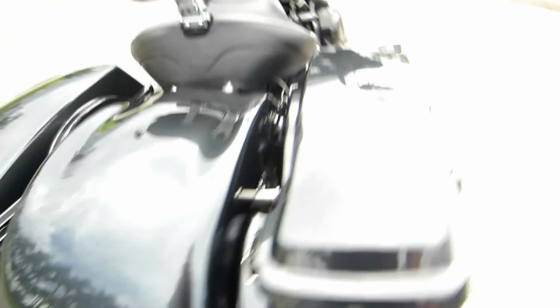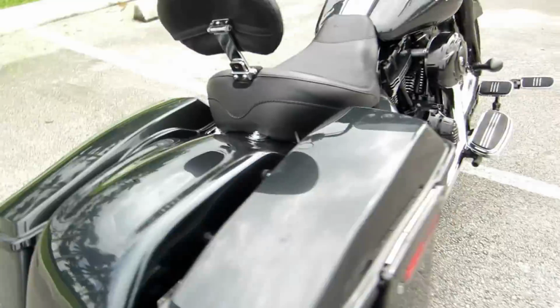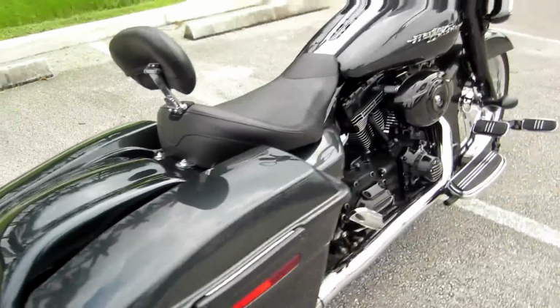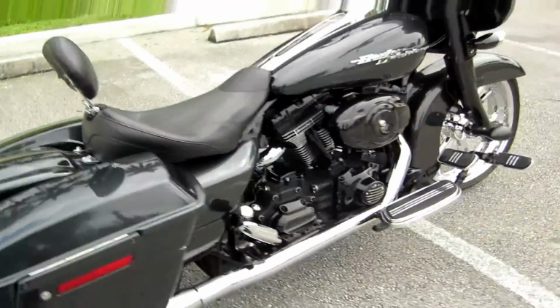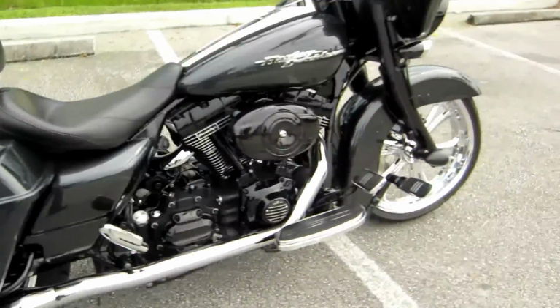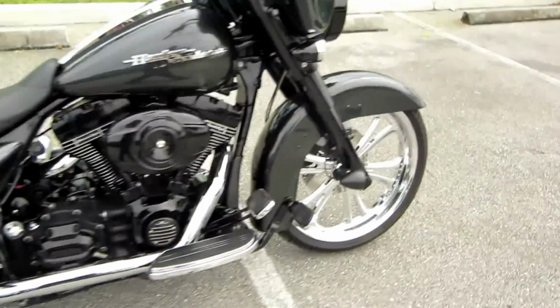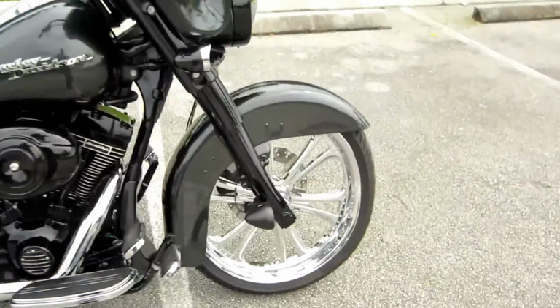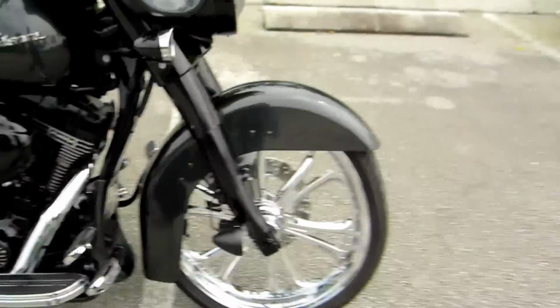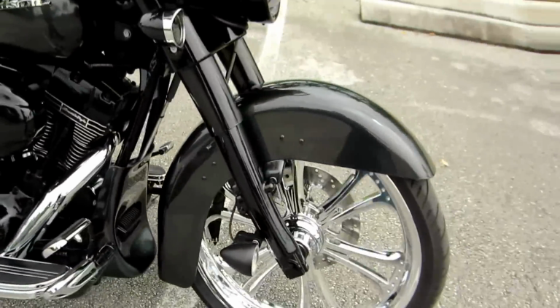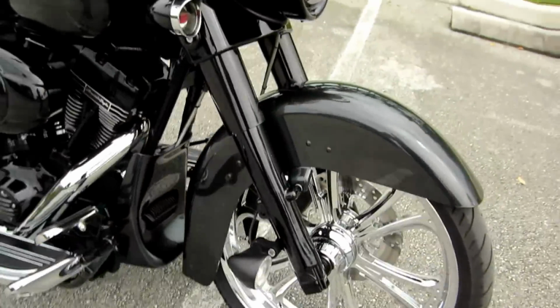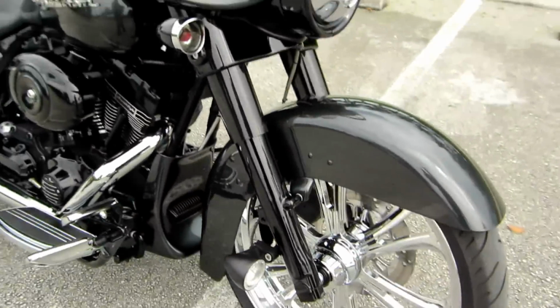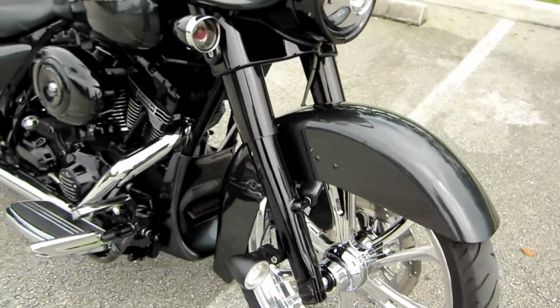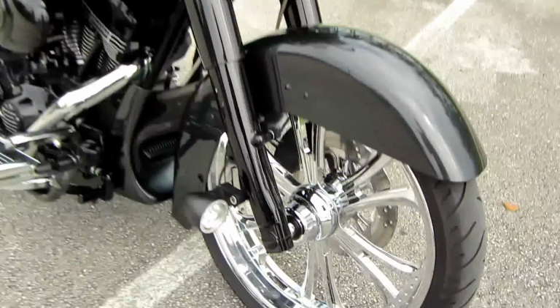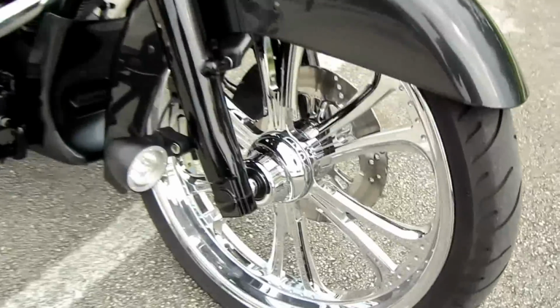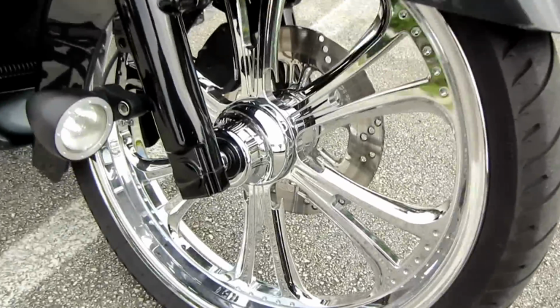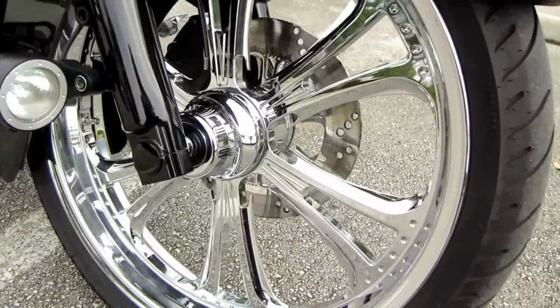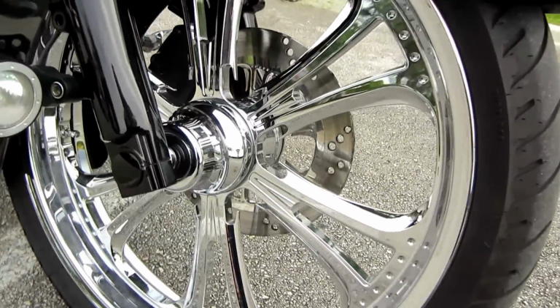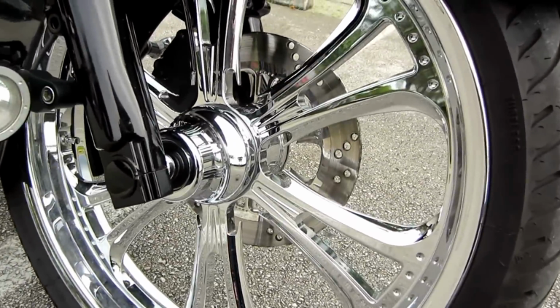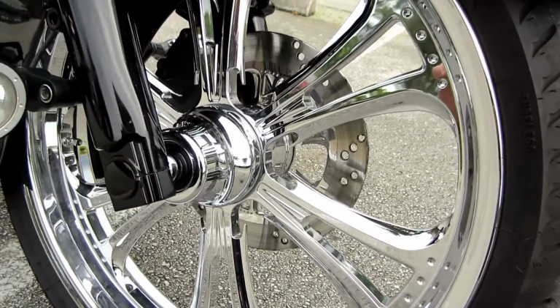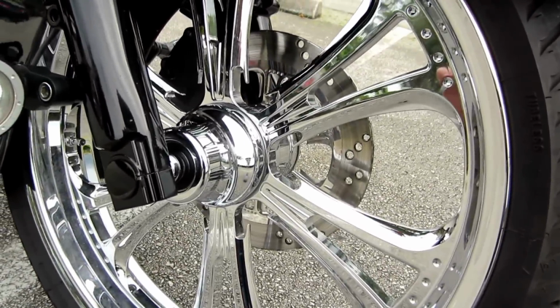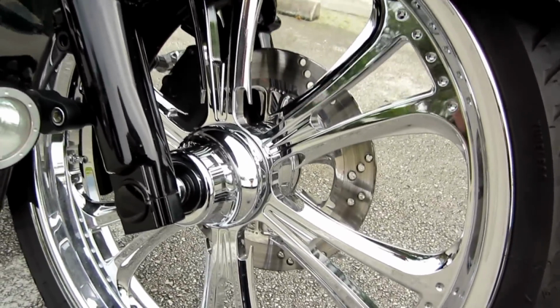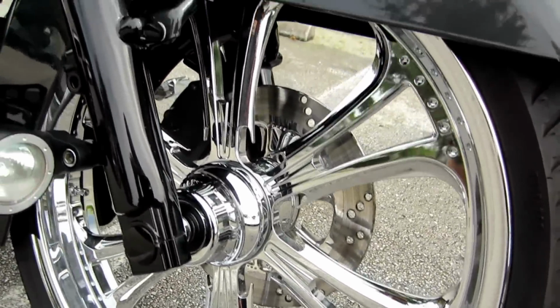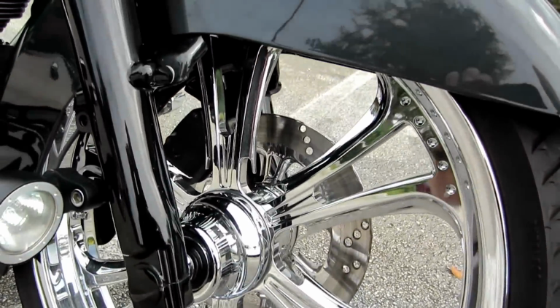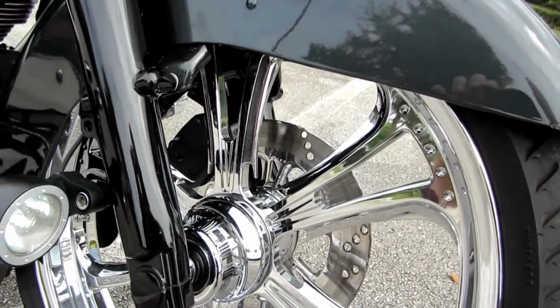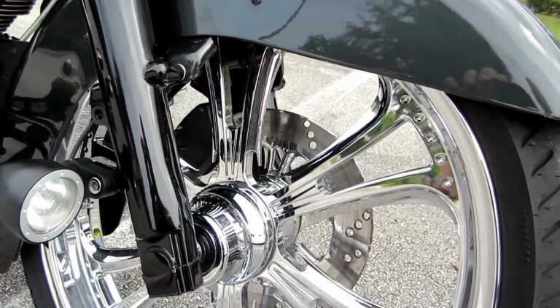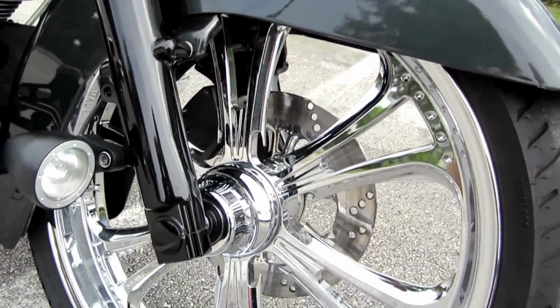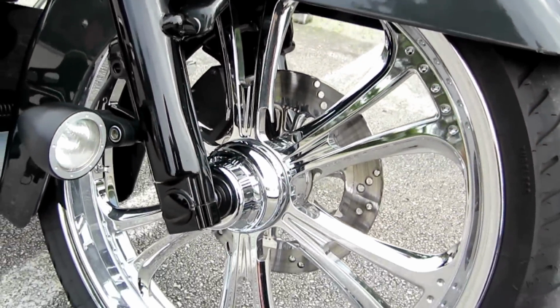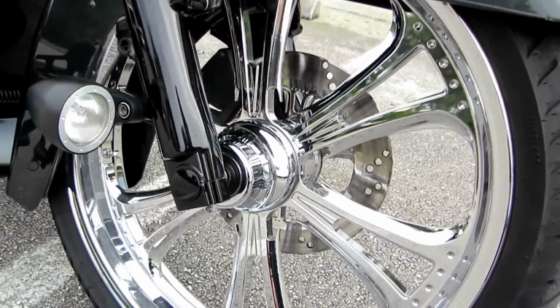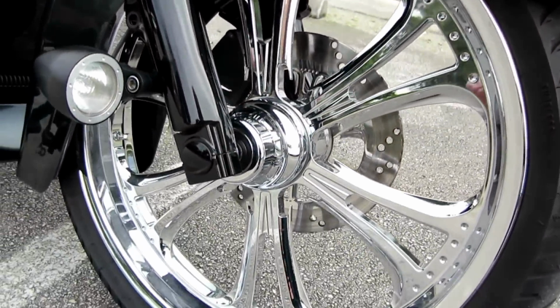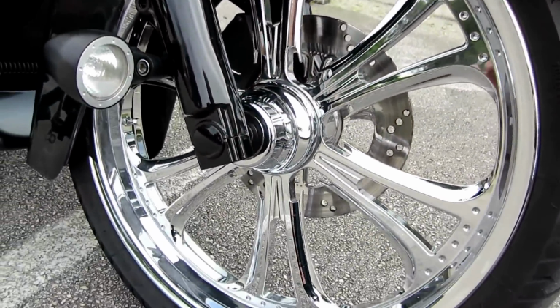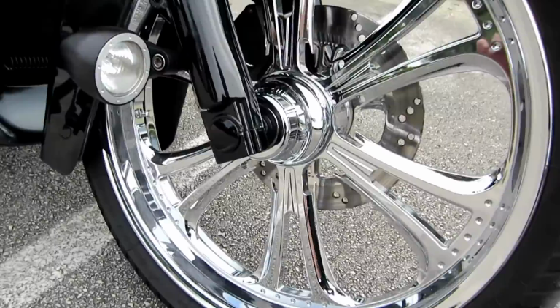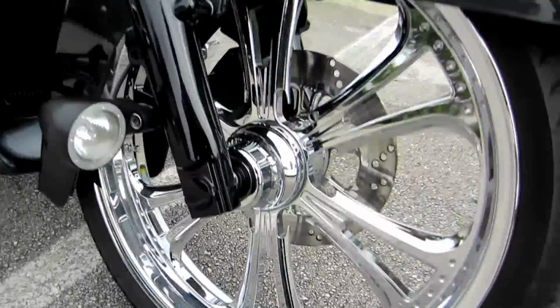Check the rest of this bike out. 21-inch front wheel on the front of this bike. It's also been converted to a single disc, so no double disc. So it really opens up that whole big 21-inch PM wheel on it.